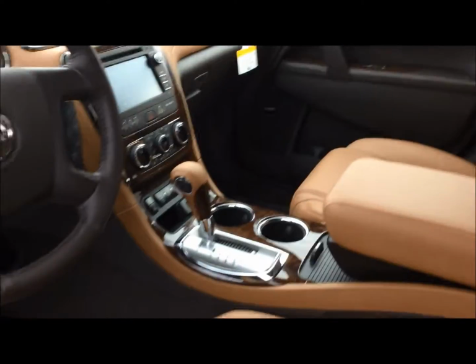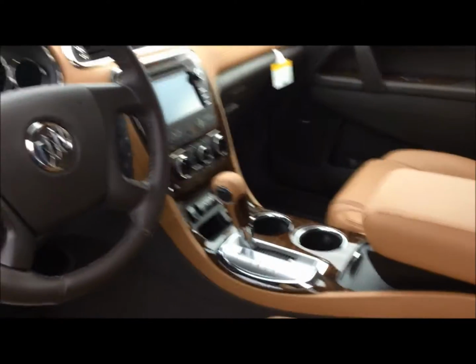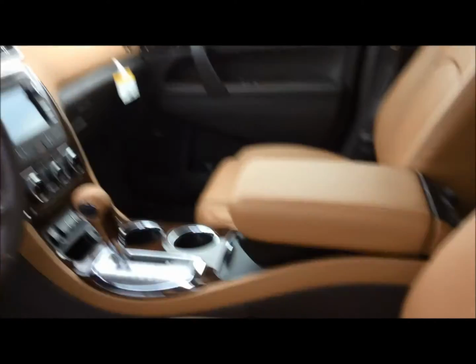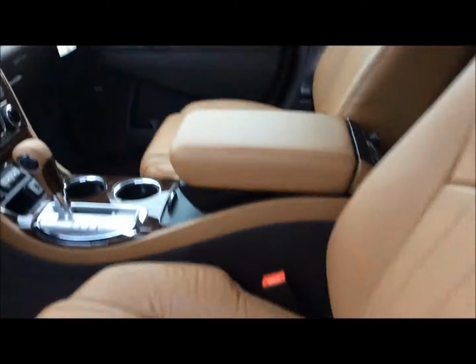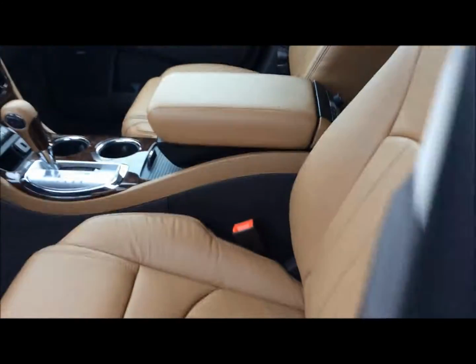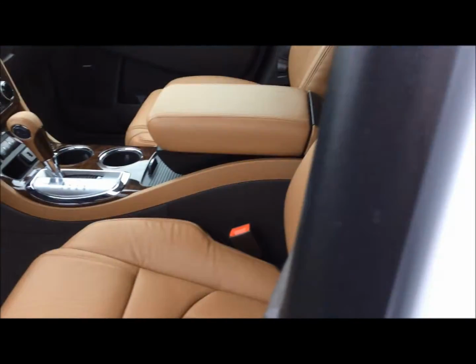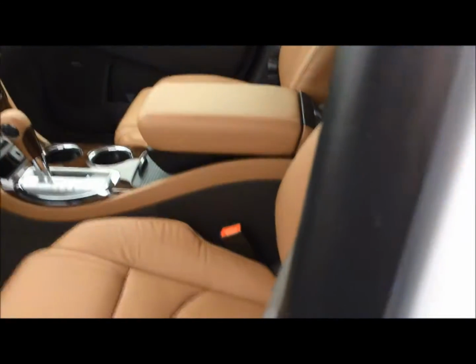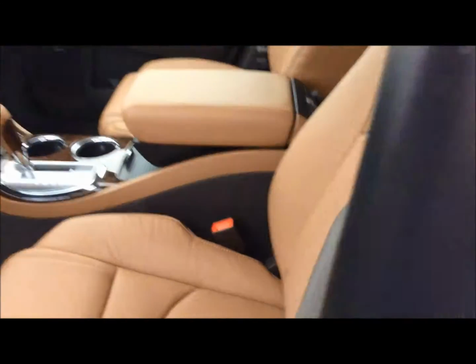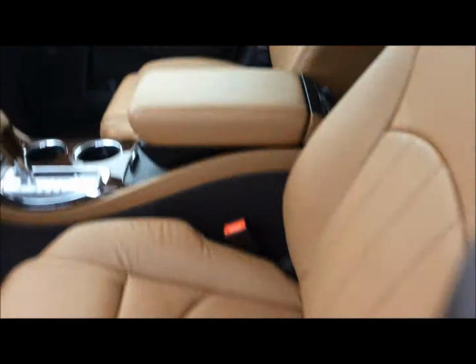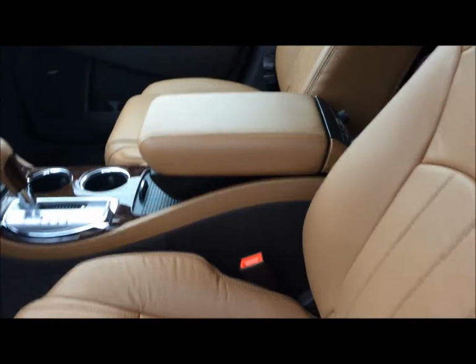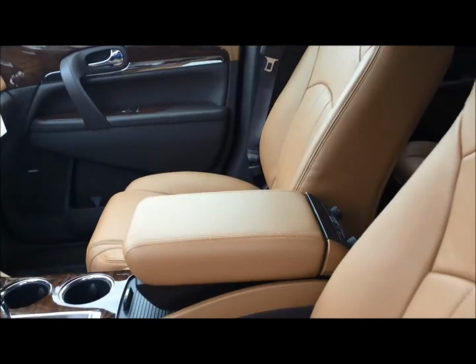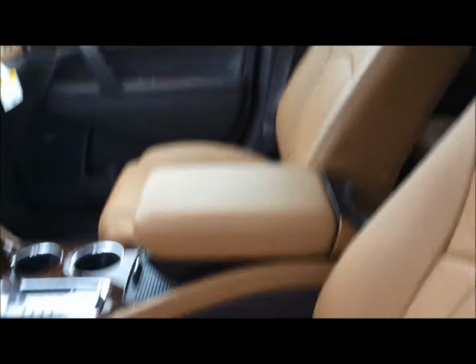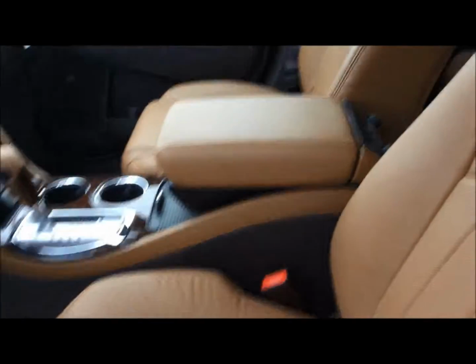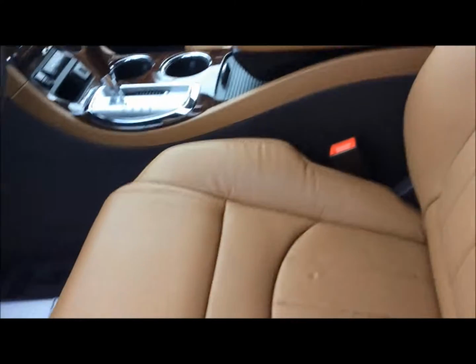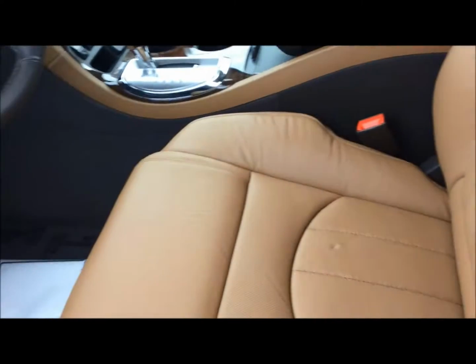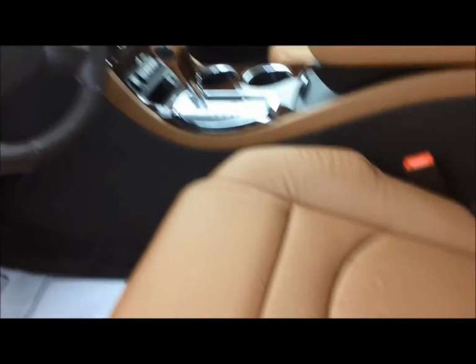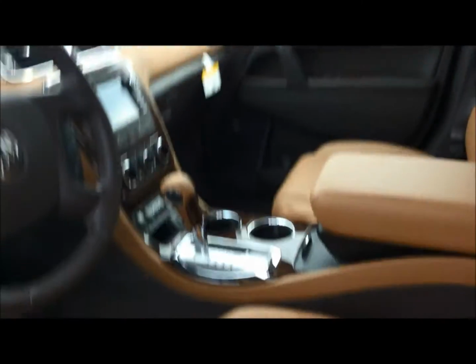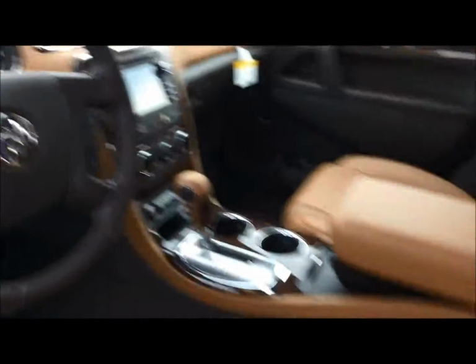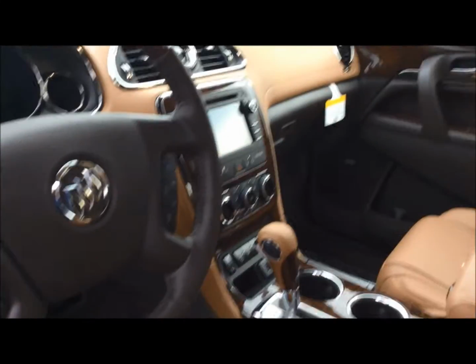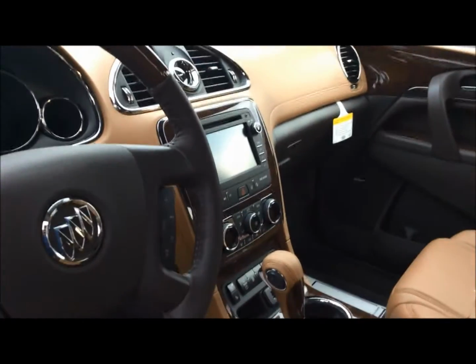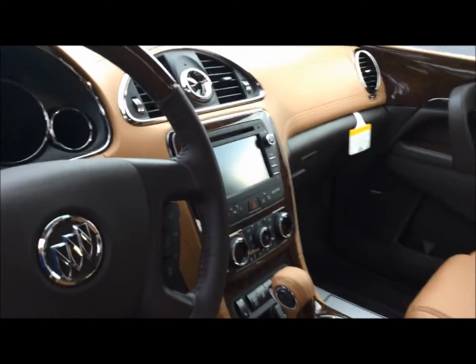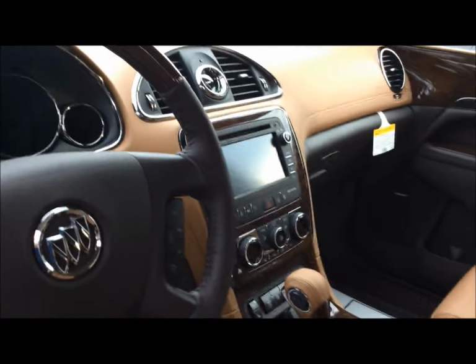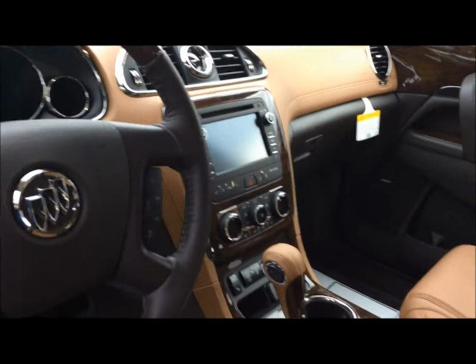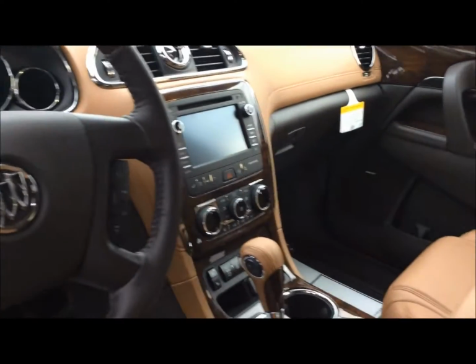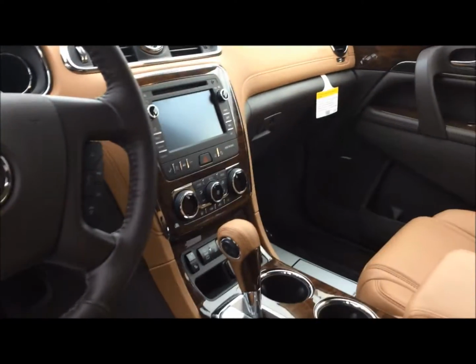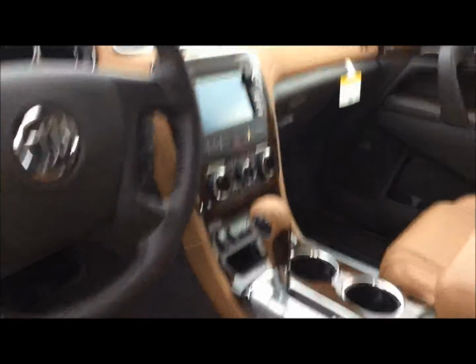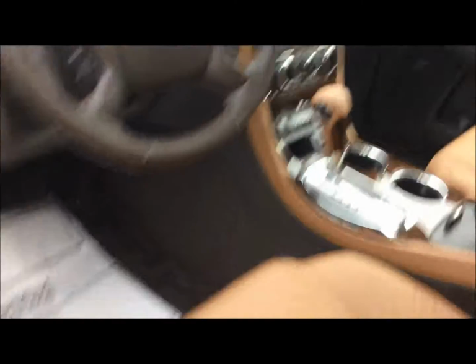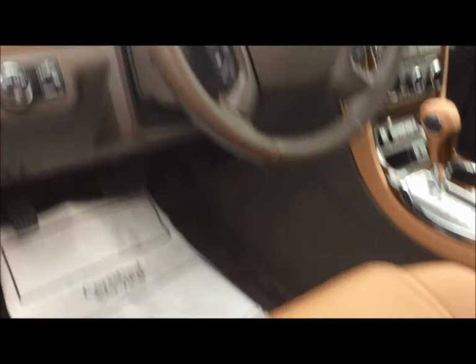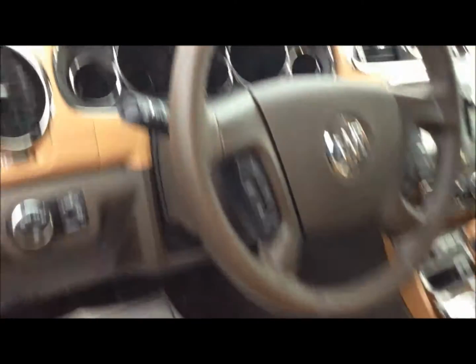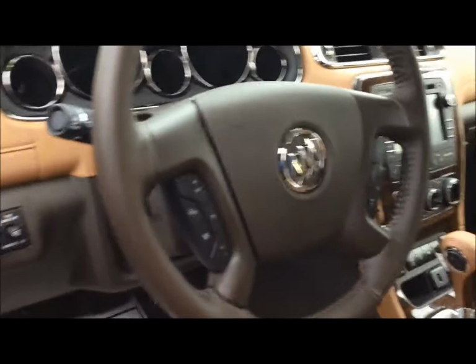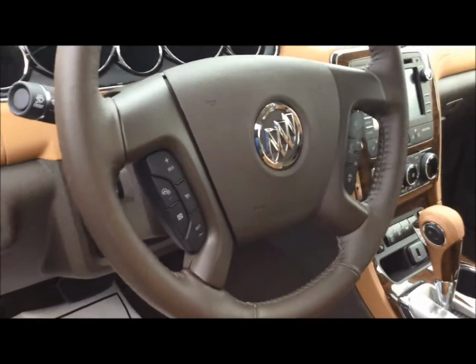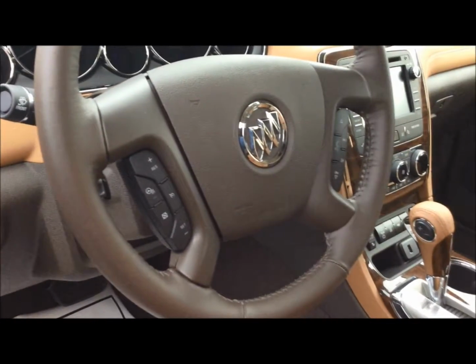Dual zone climate control. Cococino interior — just an awesome interior. Very, very plush leather. Very comfortable vehicle. Got quiet tuning technology all around this vehicle.